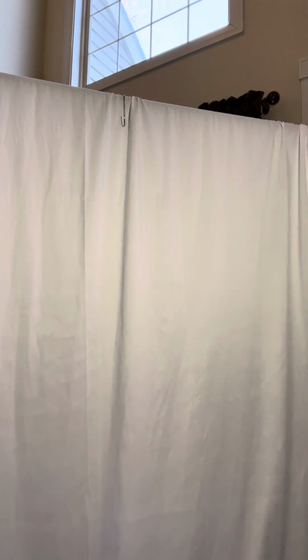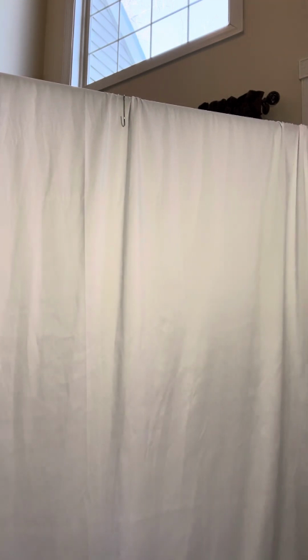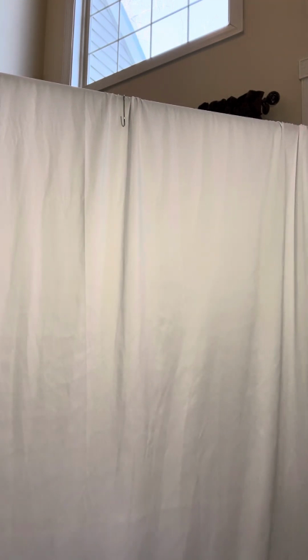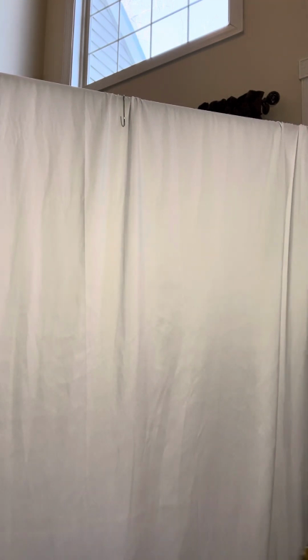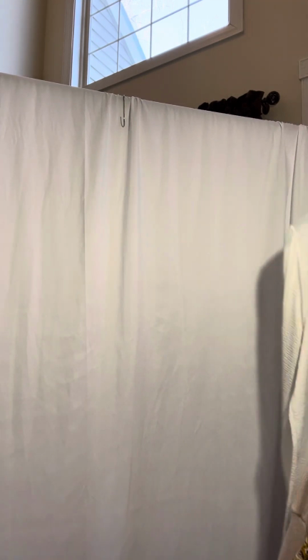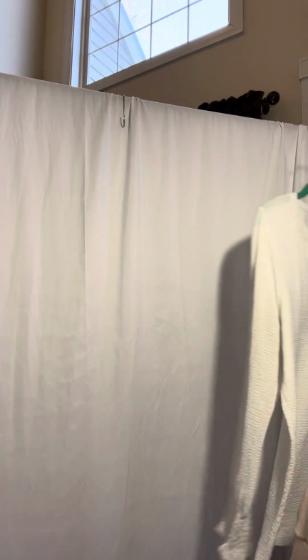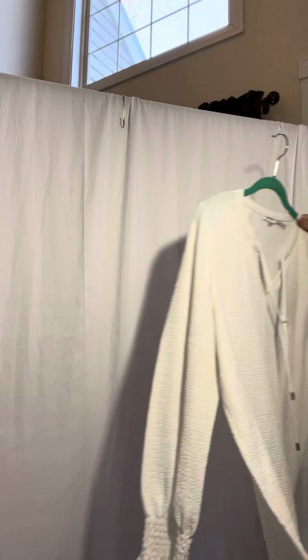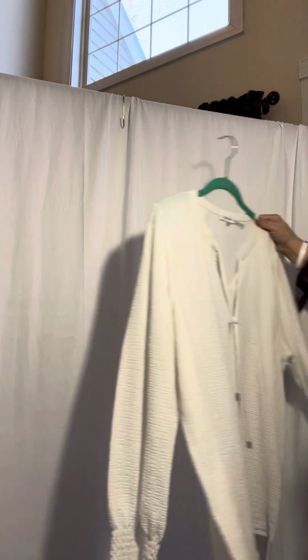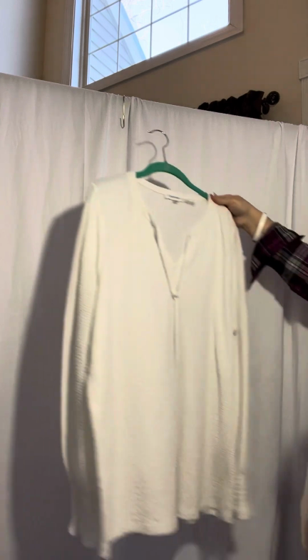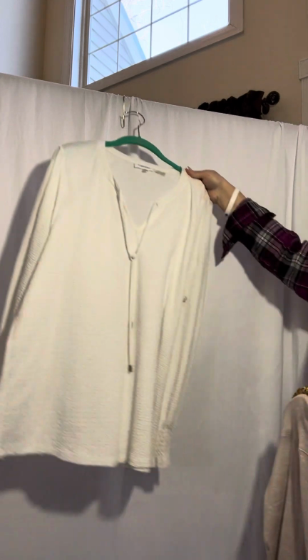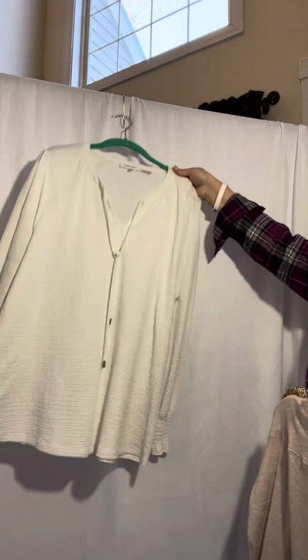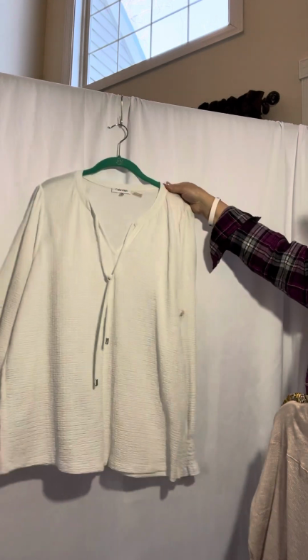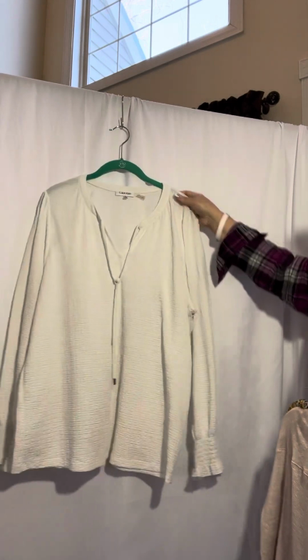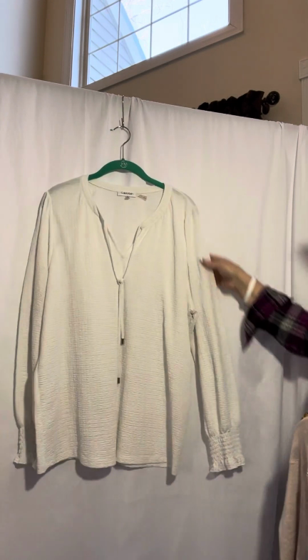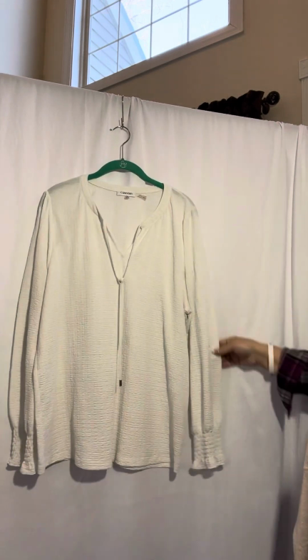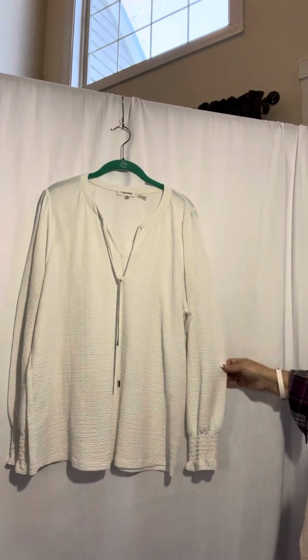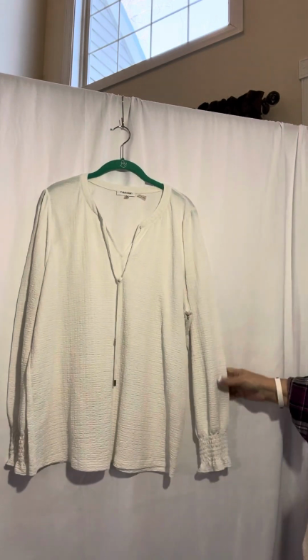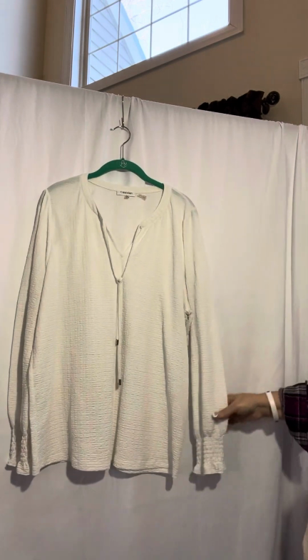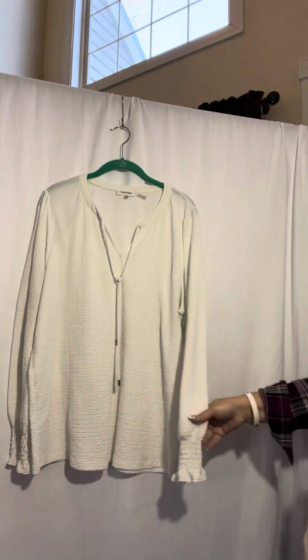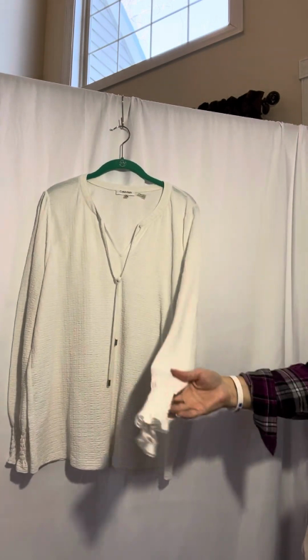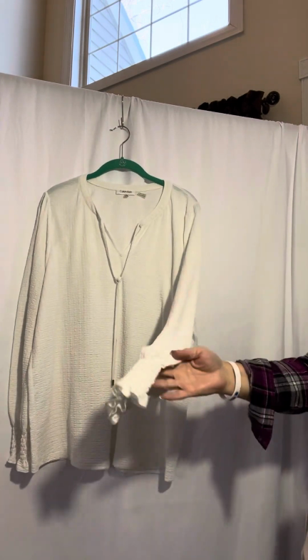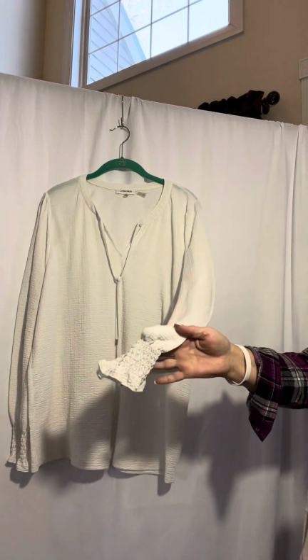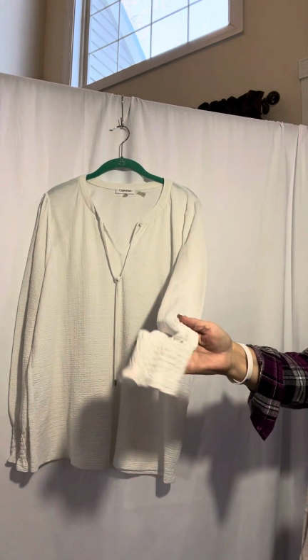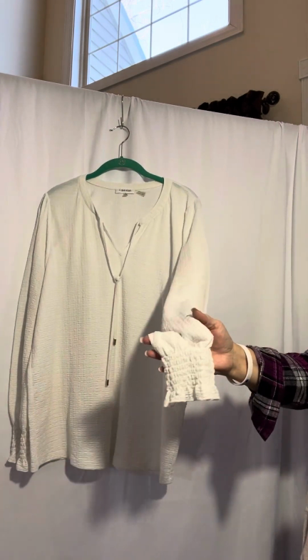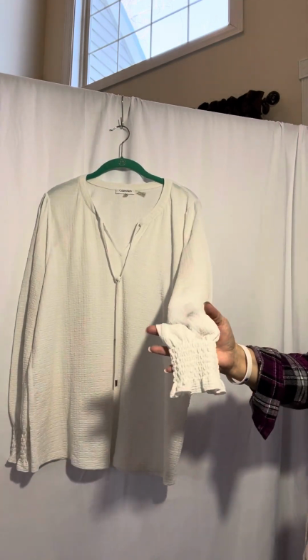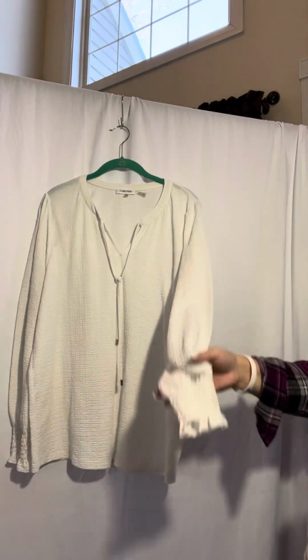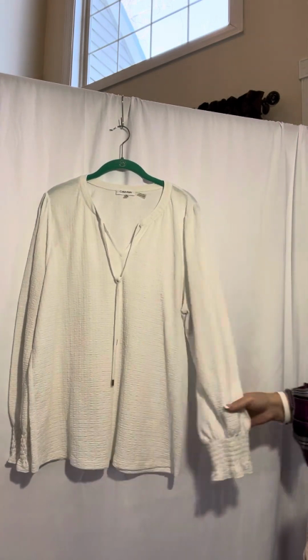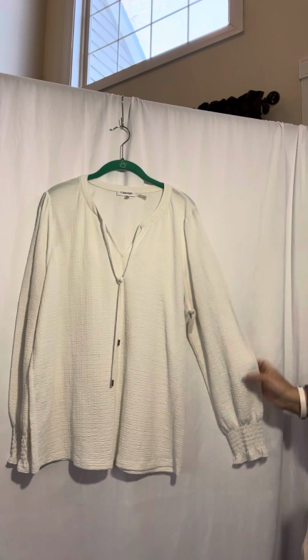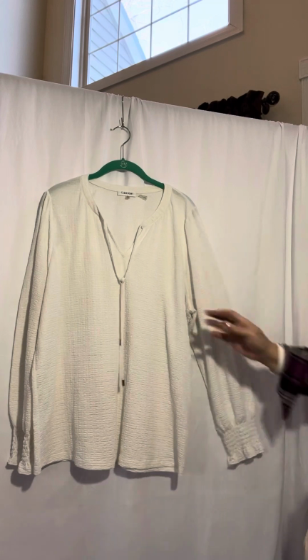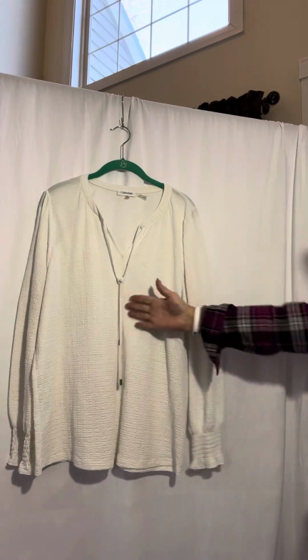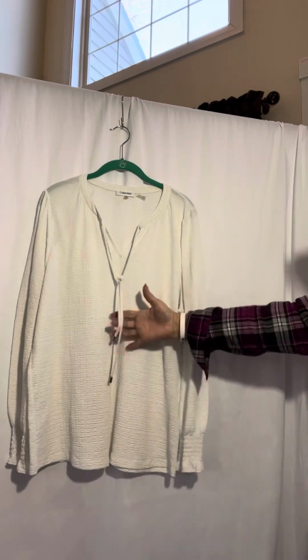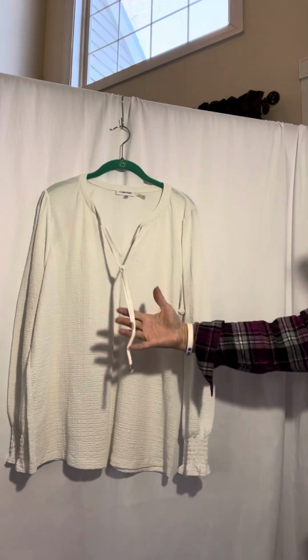Next one is a Calvin Klein large. See the pretty sleeves? Calvin Klein large, got the tassel.